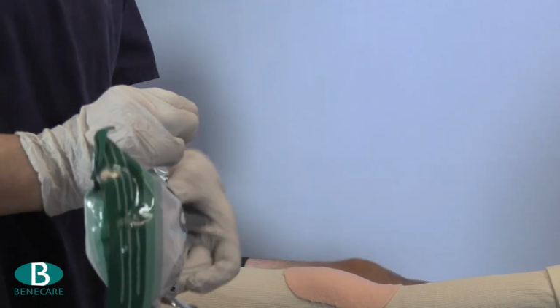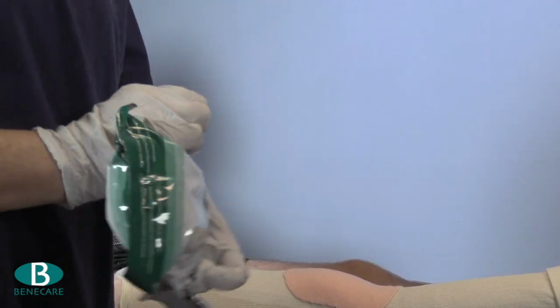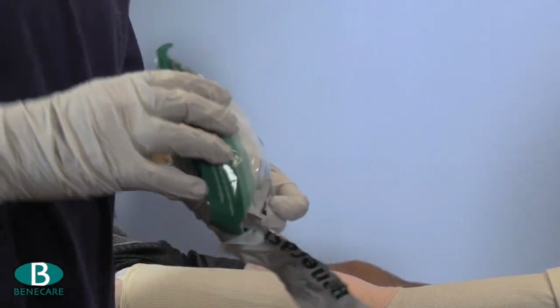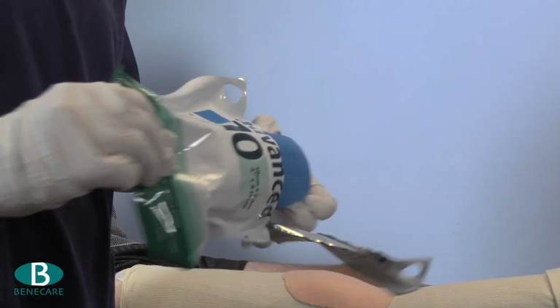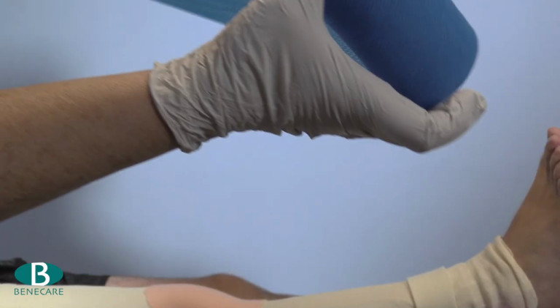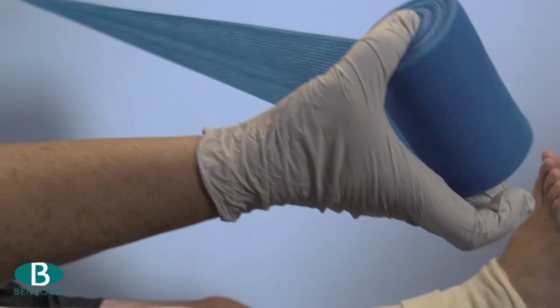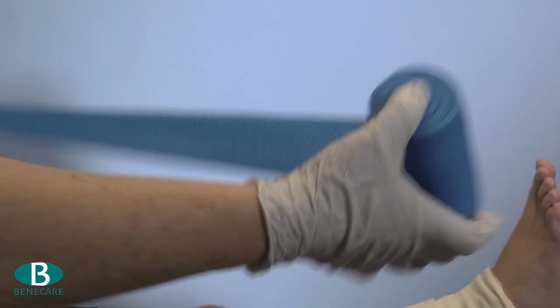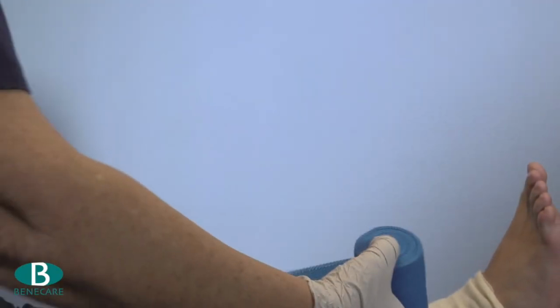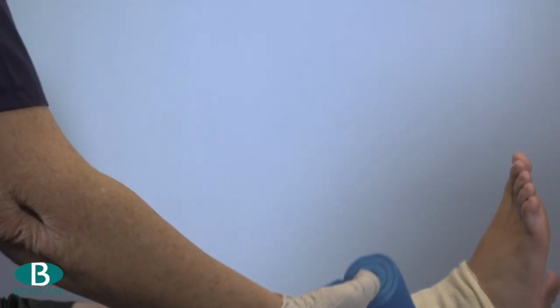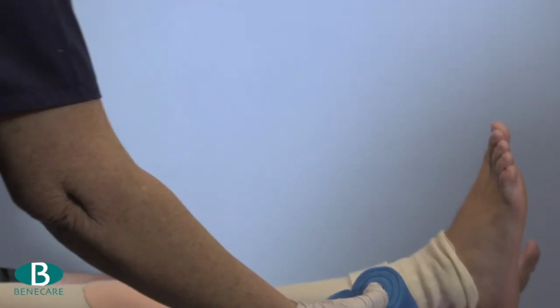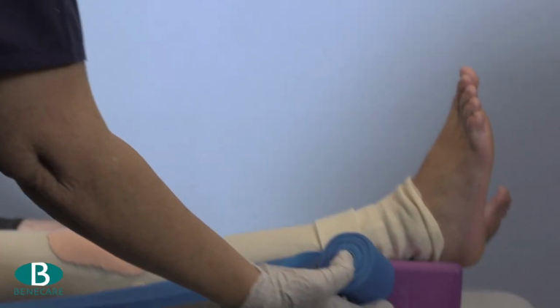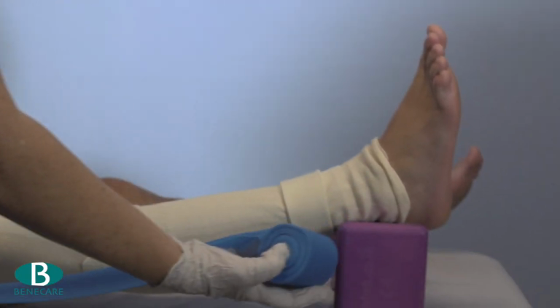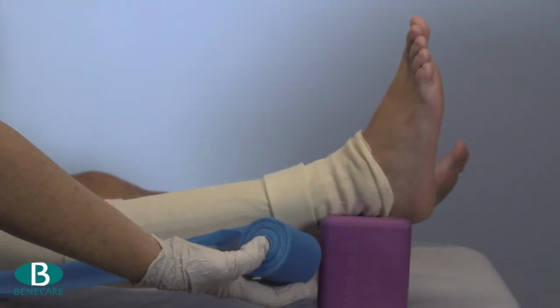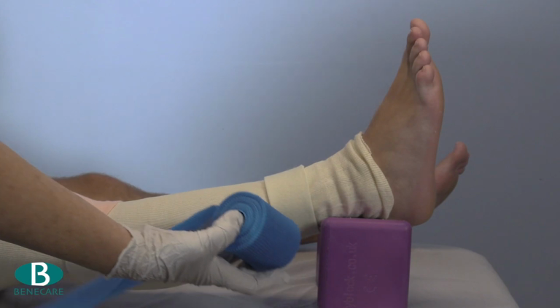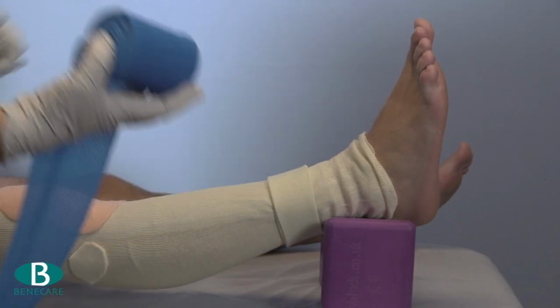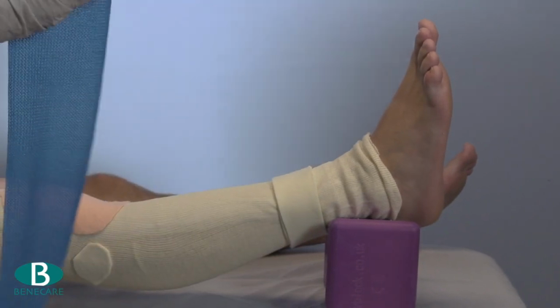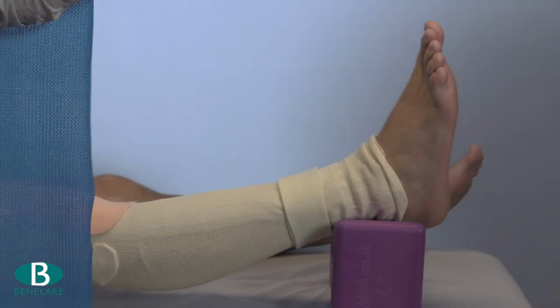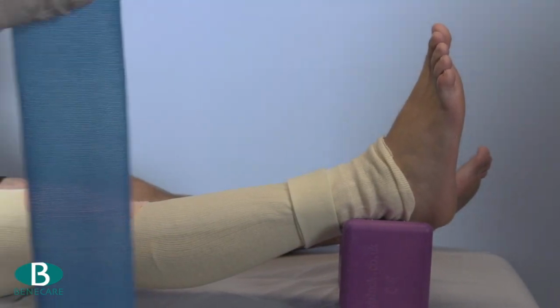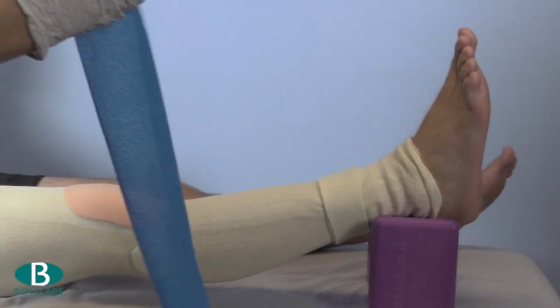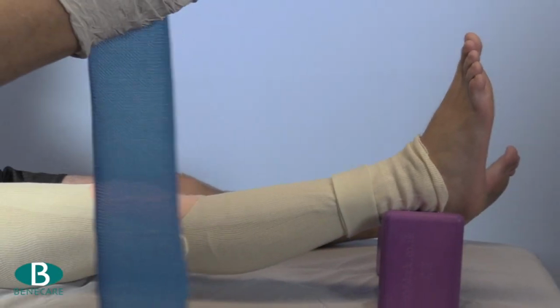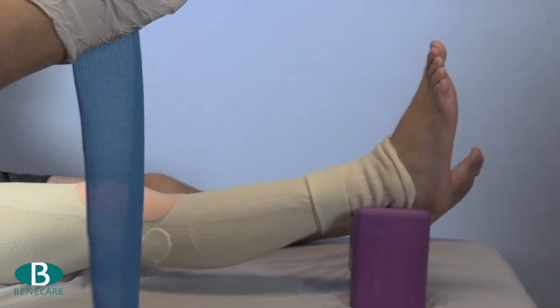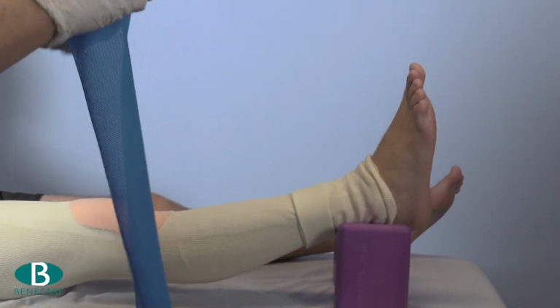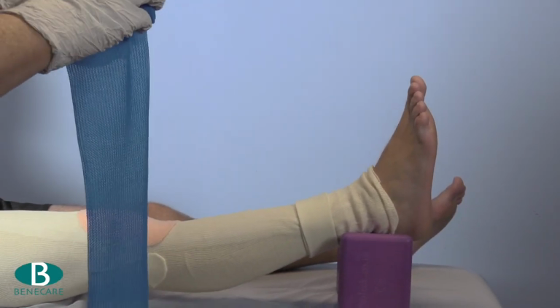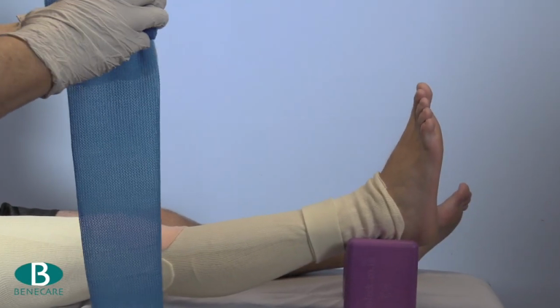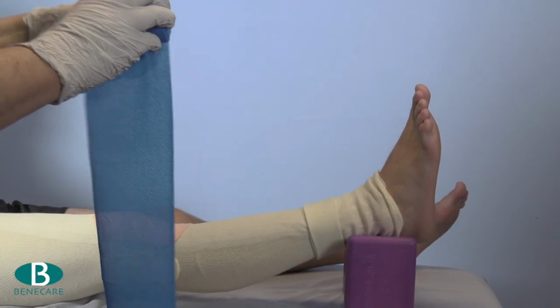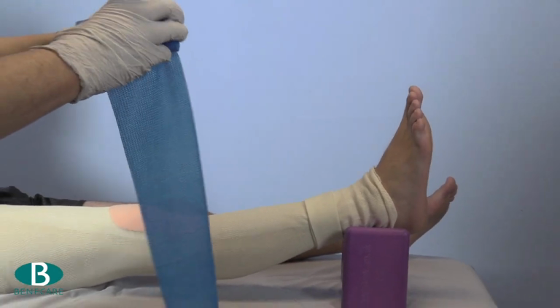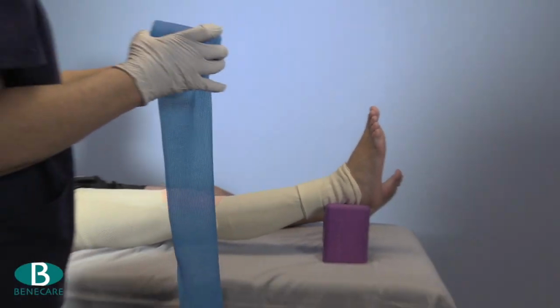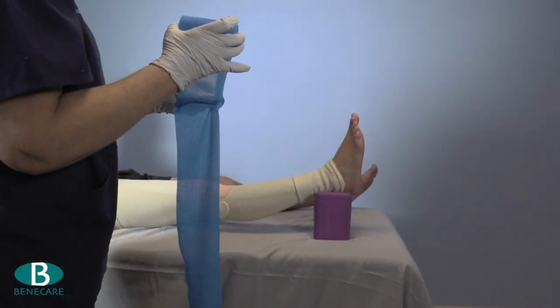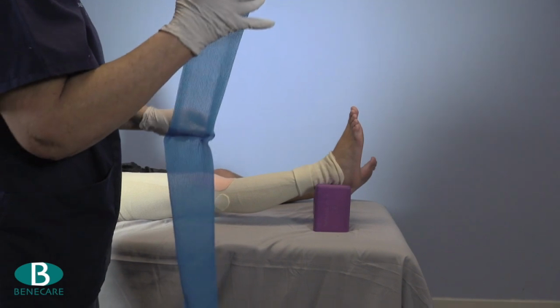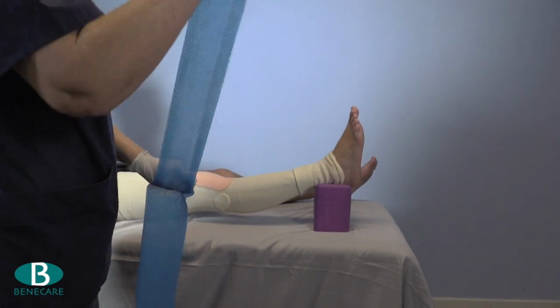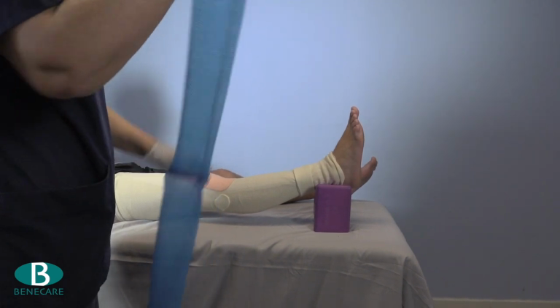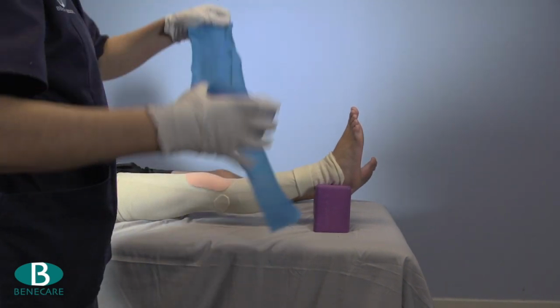Apply your gloves and then, using Benecare Advanced 10cm, make a two-layer slab to fit along the posterior aspect of the leg and cut this off.